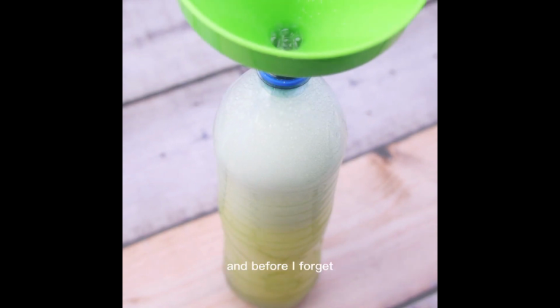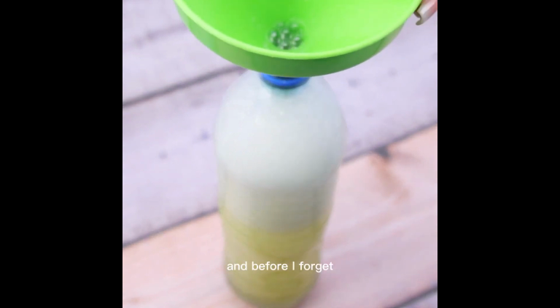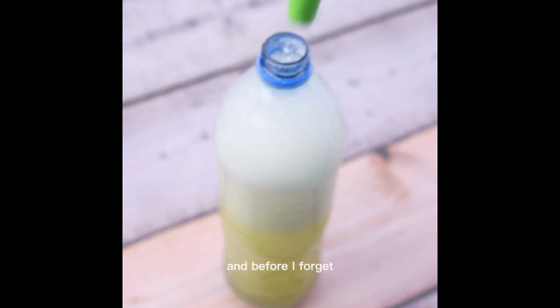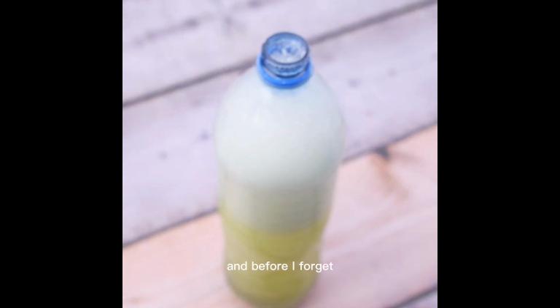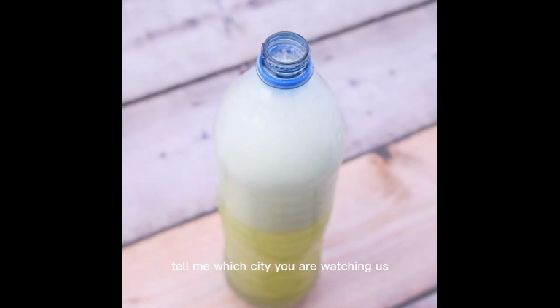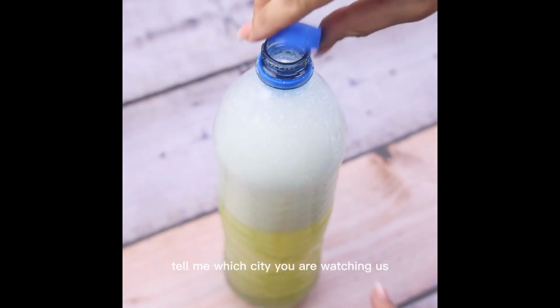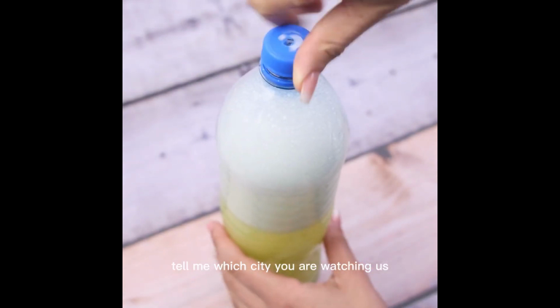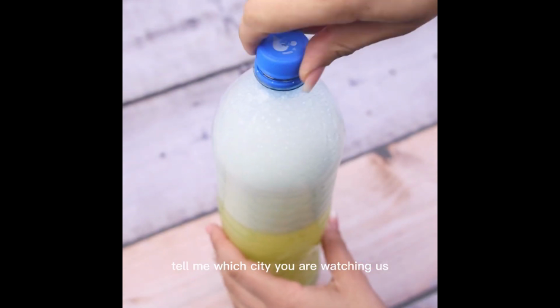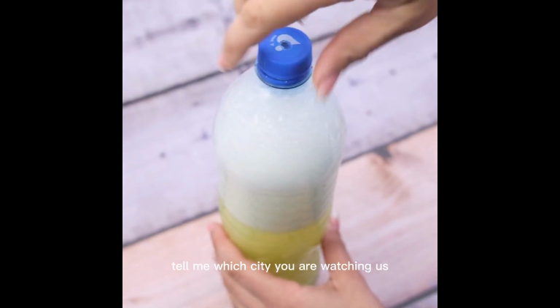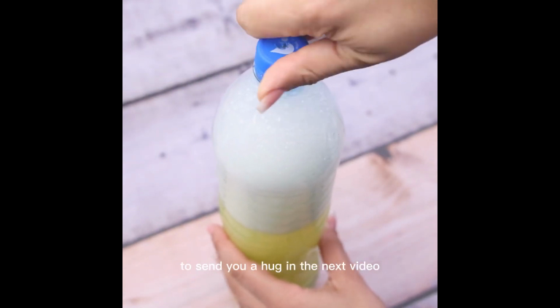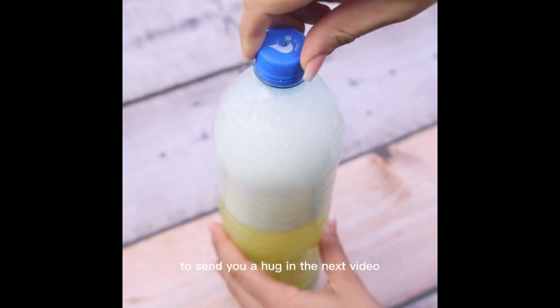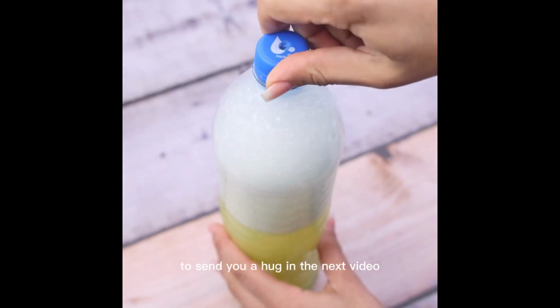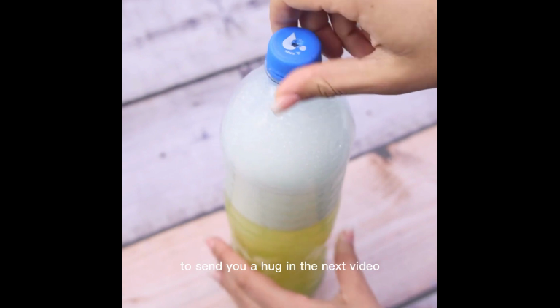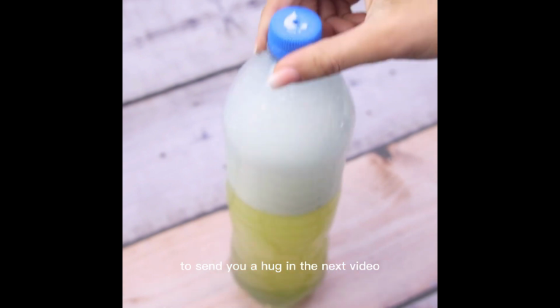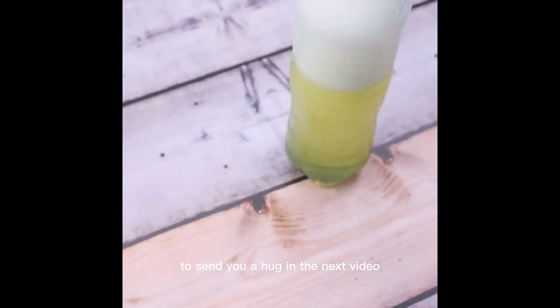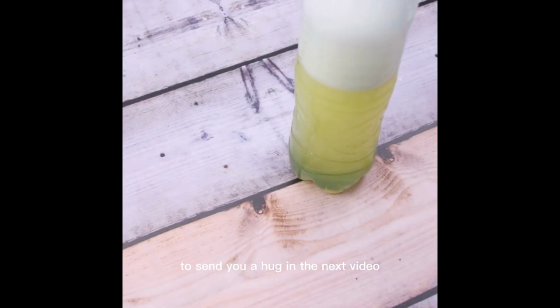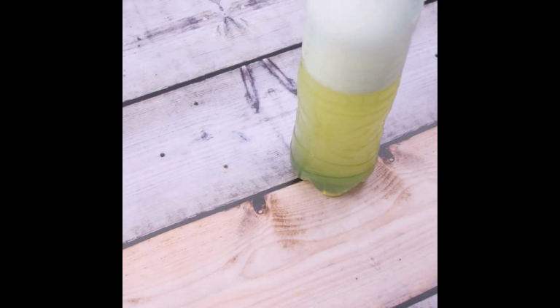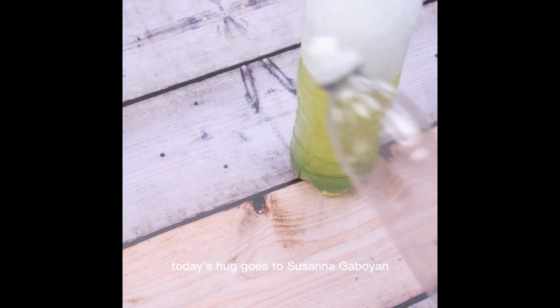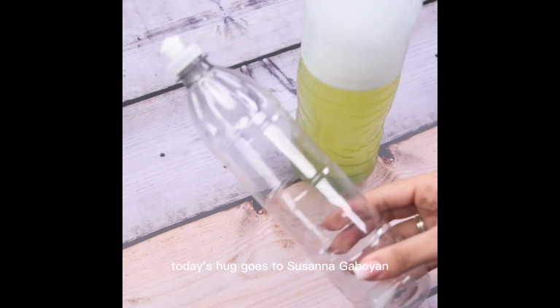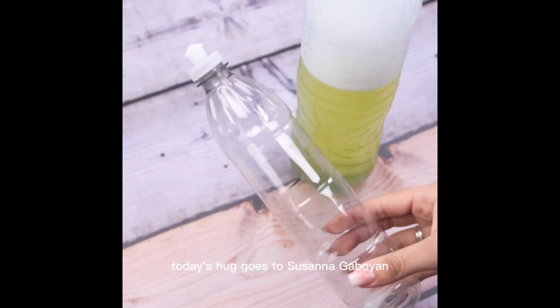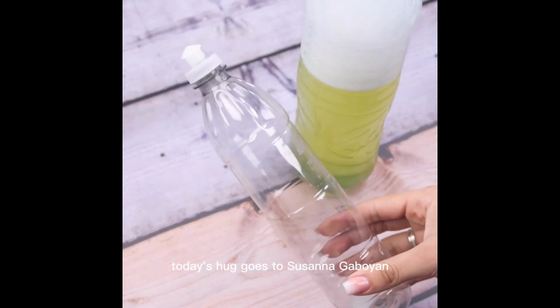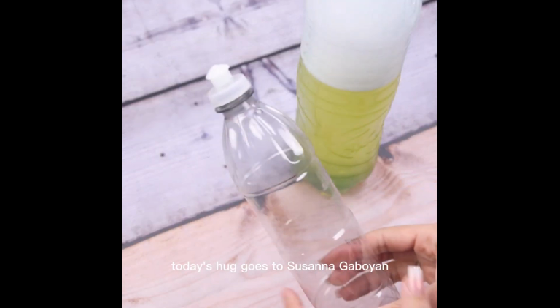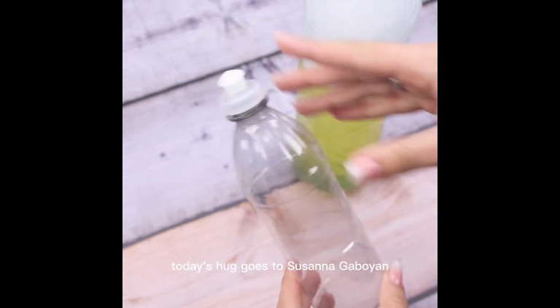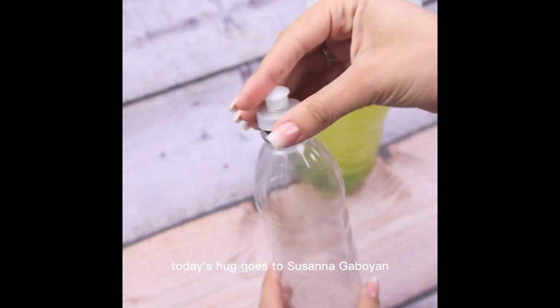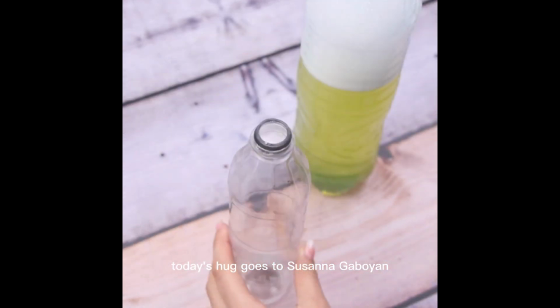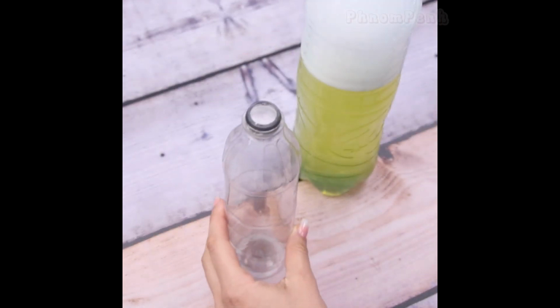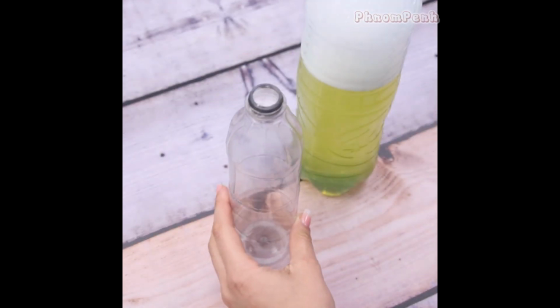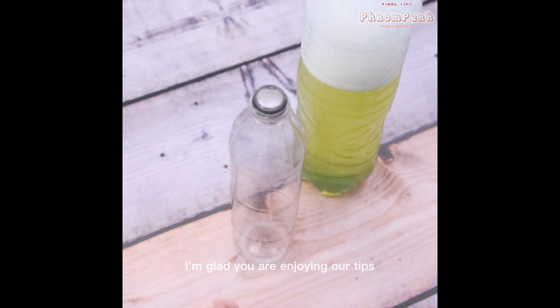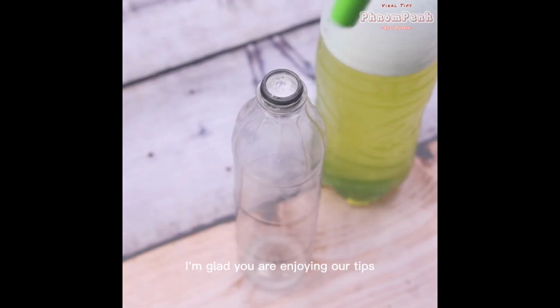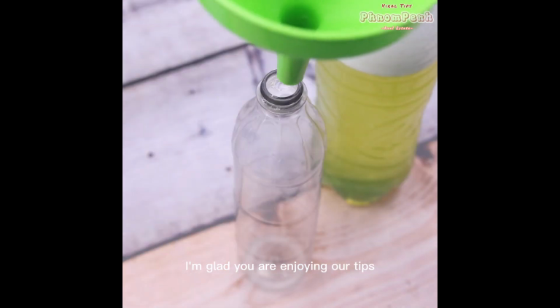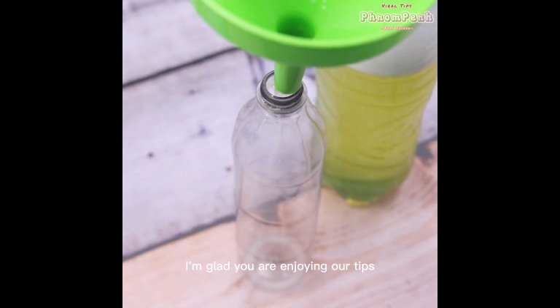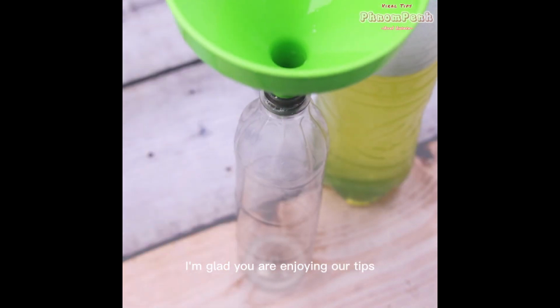And before I forget, tell me which city you are watching us from, so I can send you a hug in the next video. Today's hug goes to Susanna Garboian. I'm glad you are enjoying our tips.